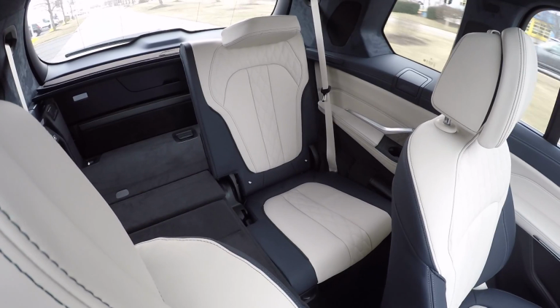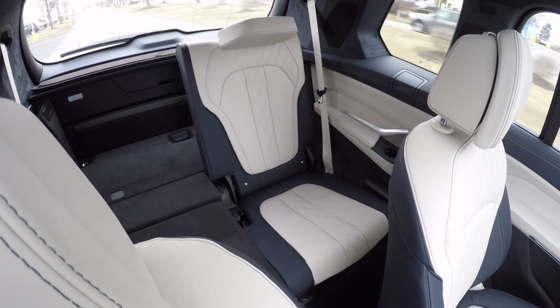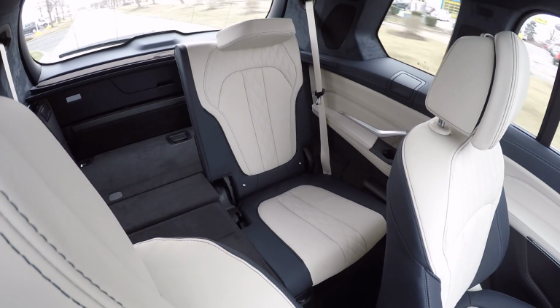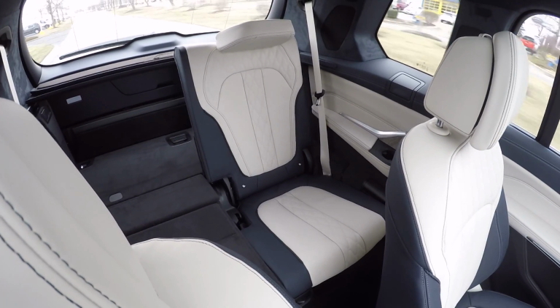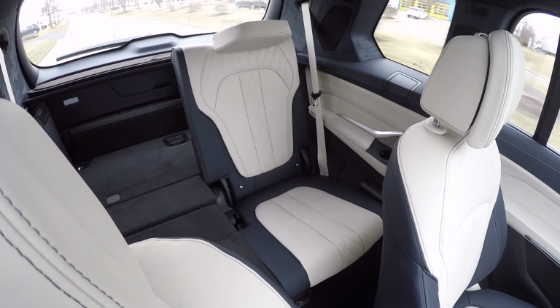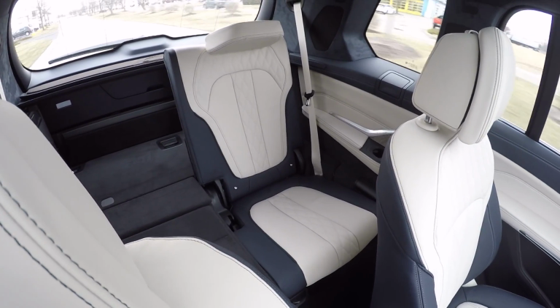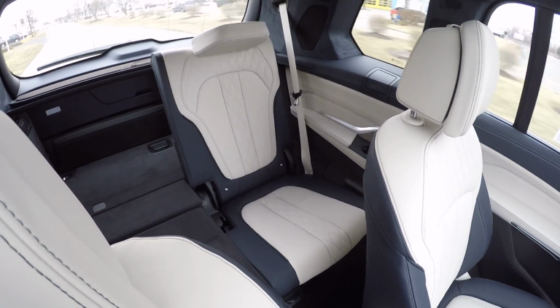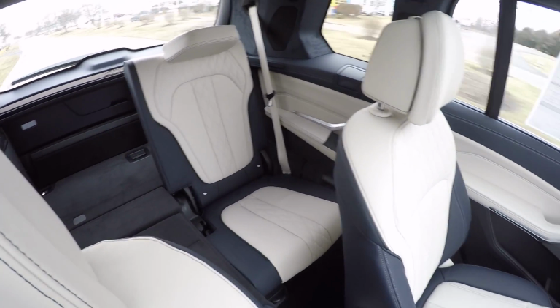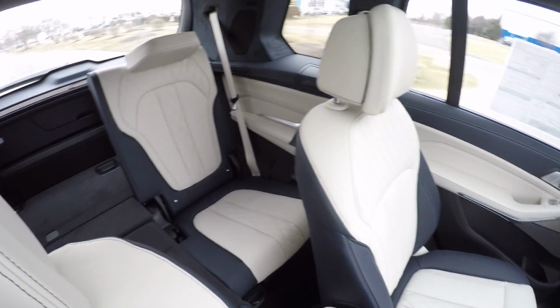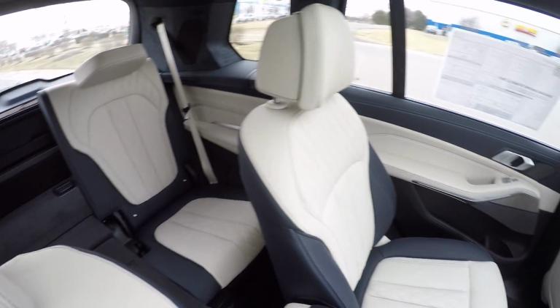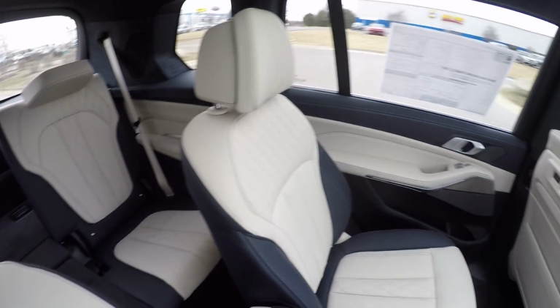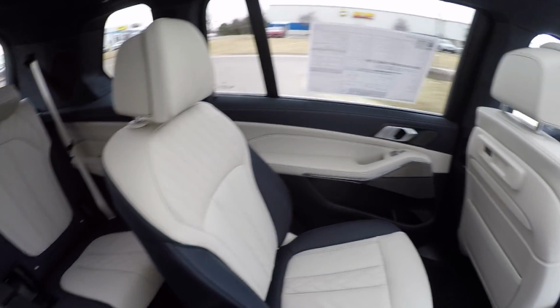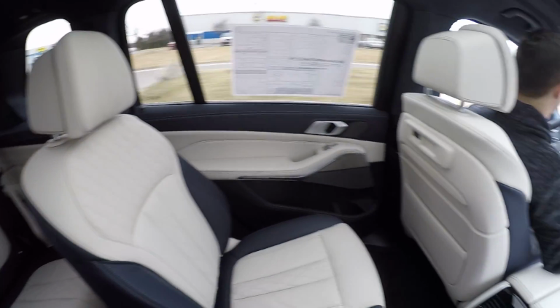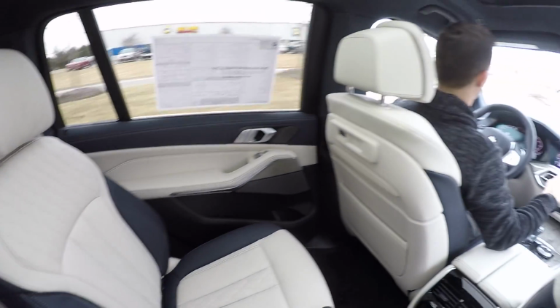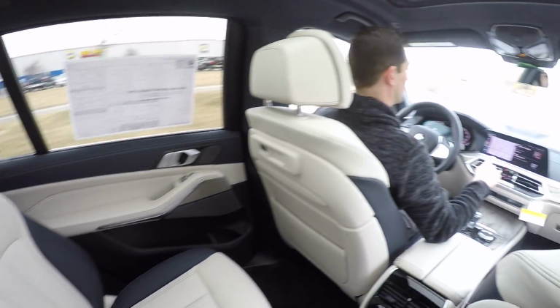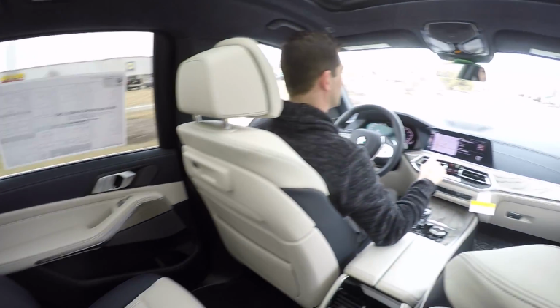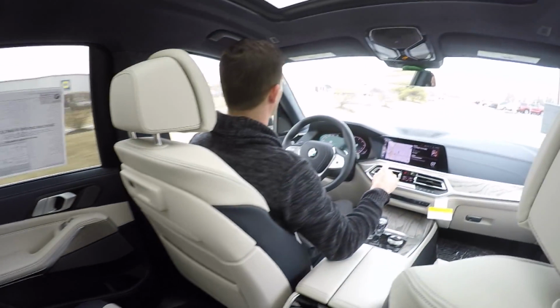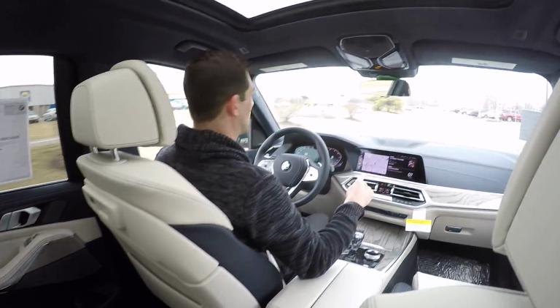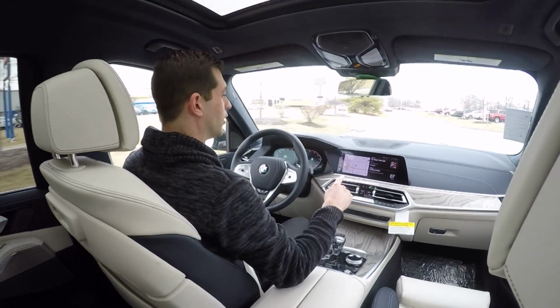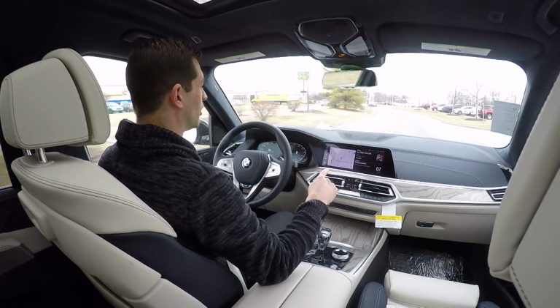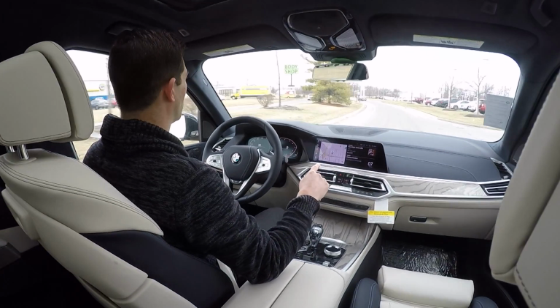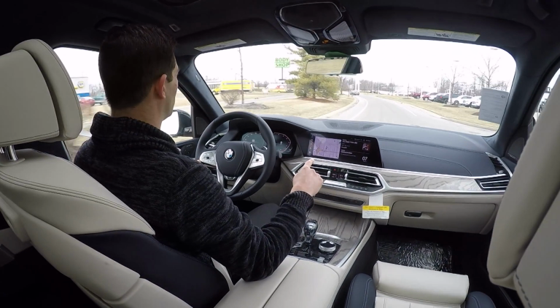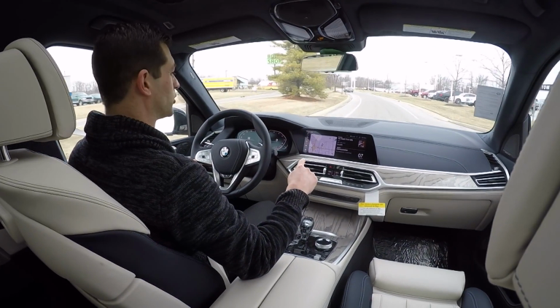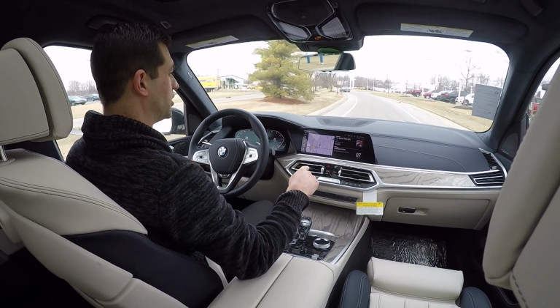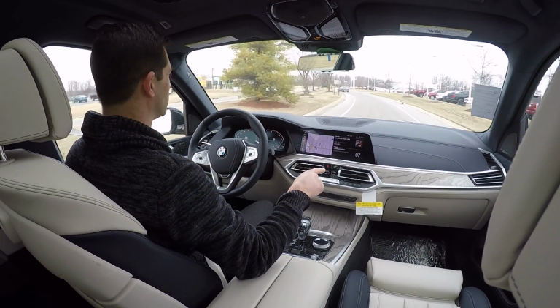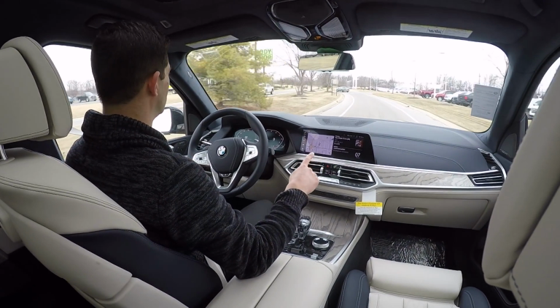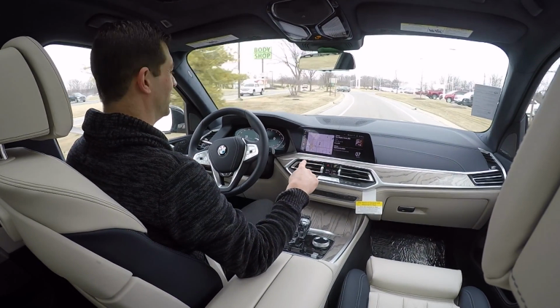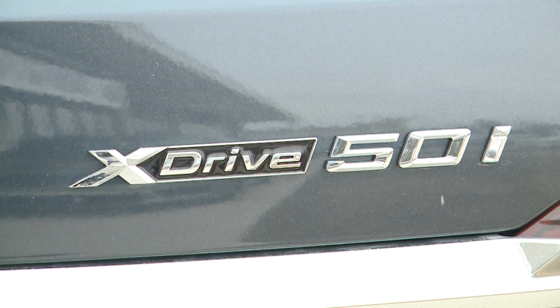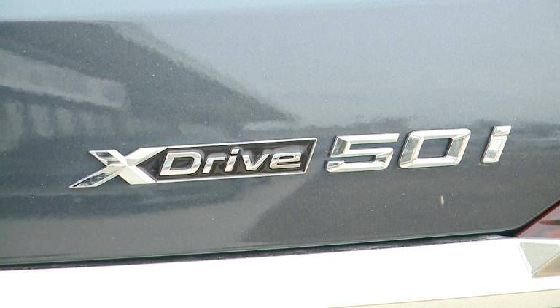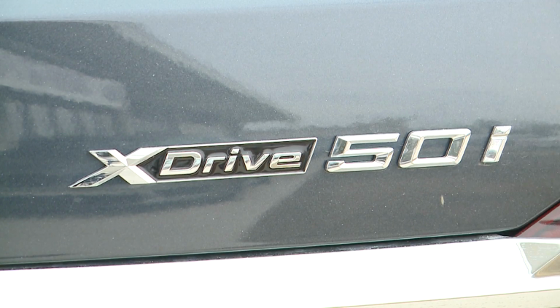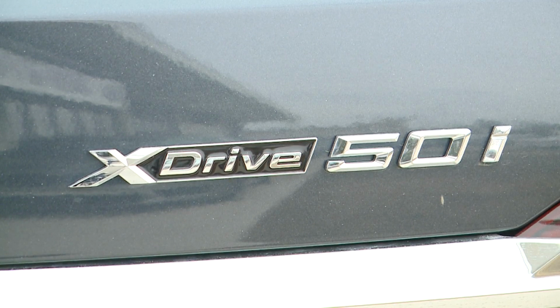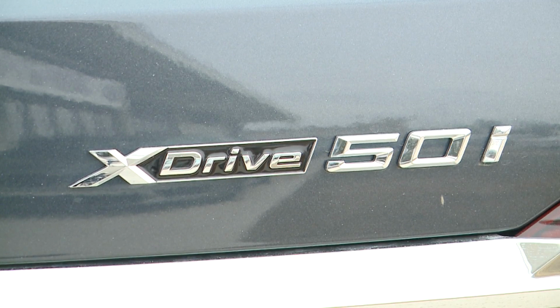The all-new BMW X7 is a true seven-seater SUV, Nürburgring-tested to drive like a BMW while delivering uncompromising comfort and safety.